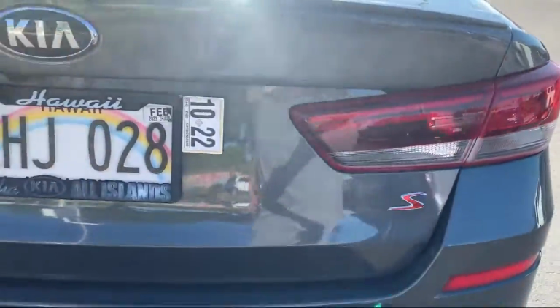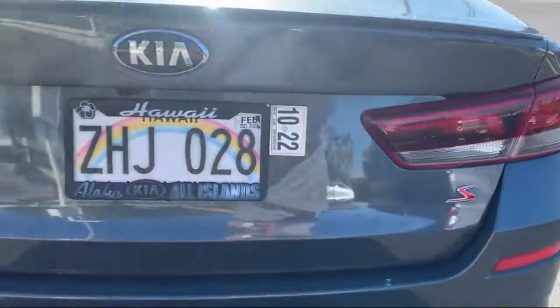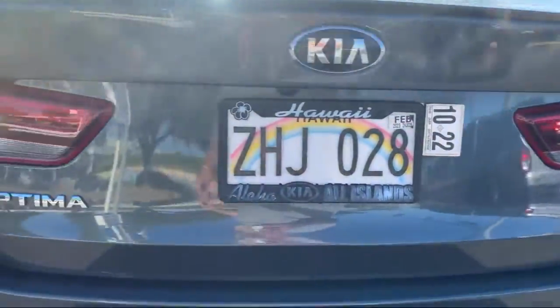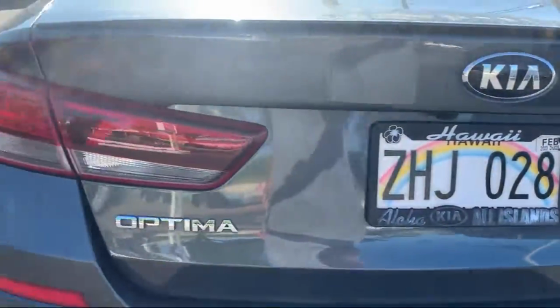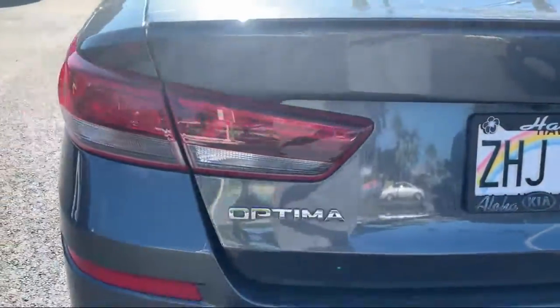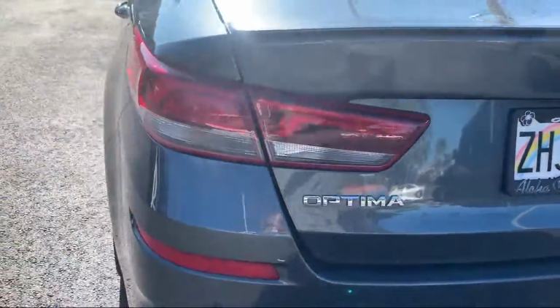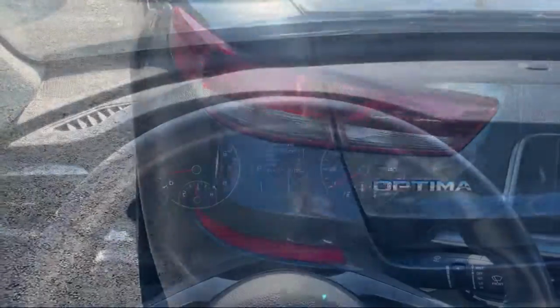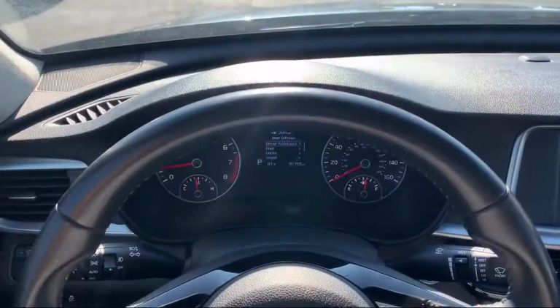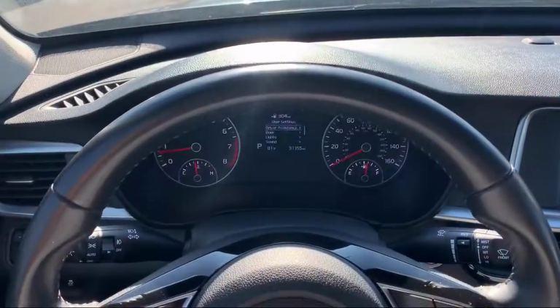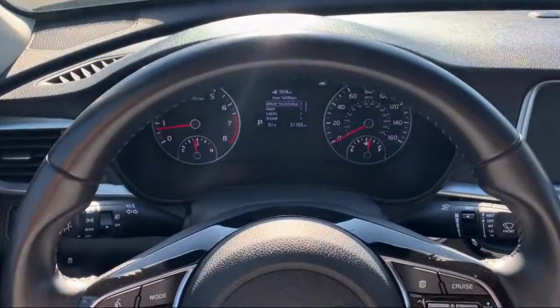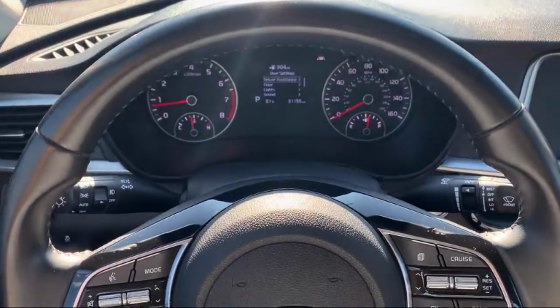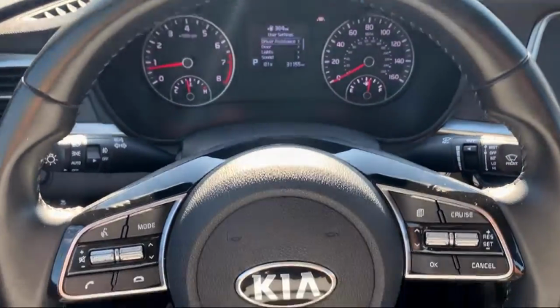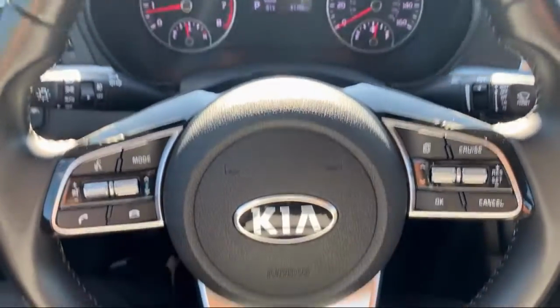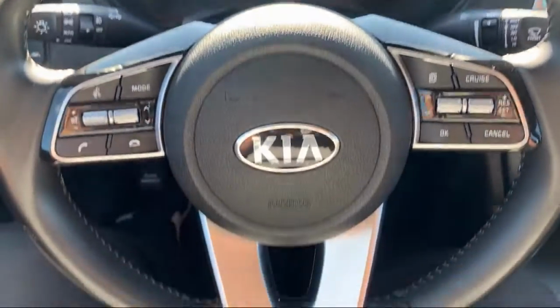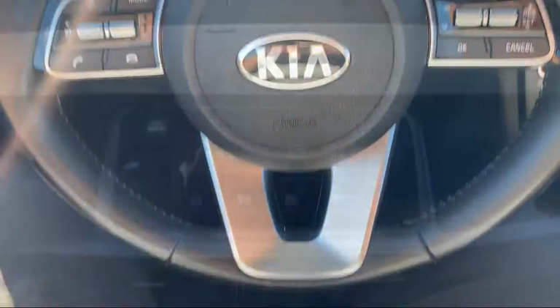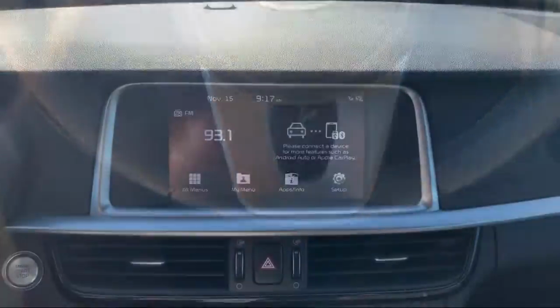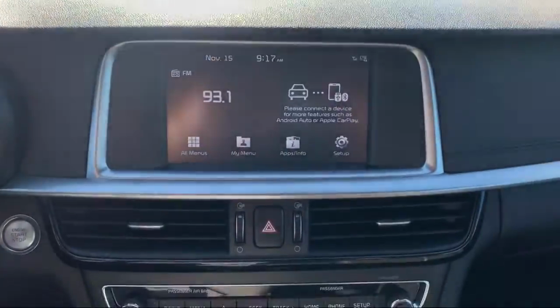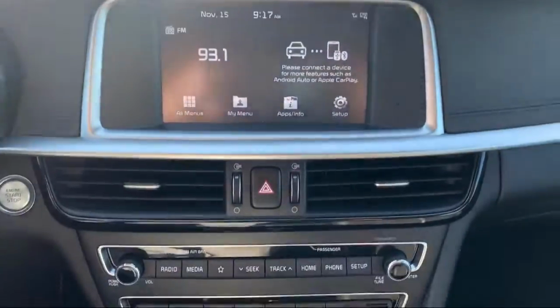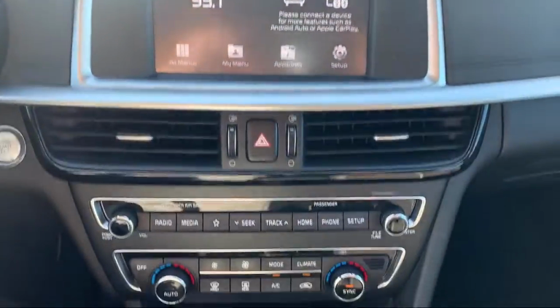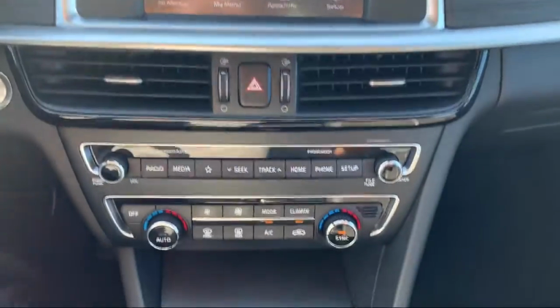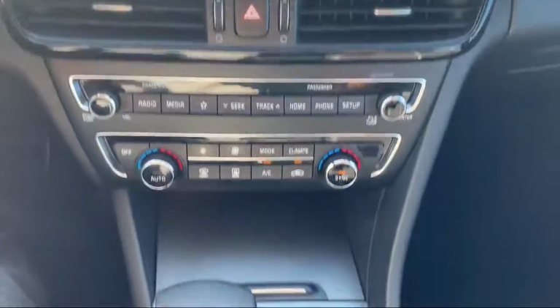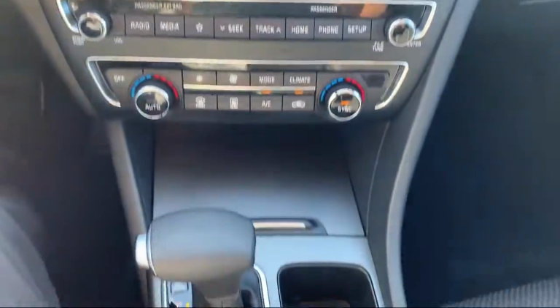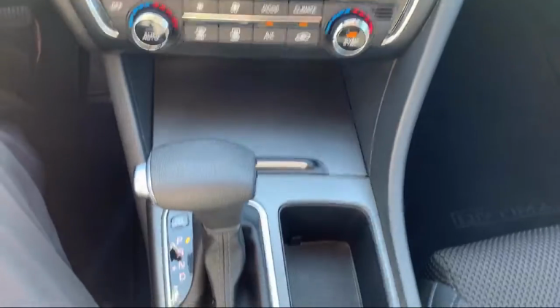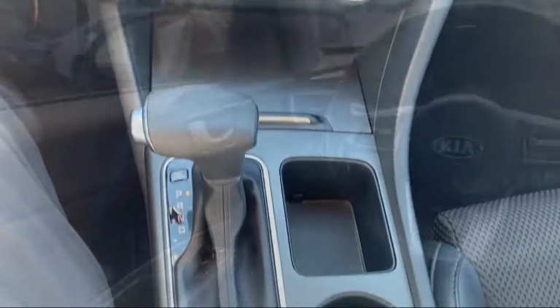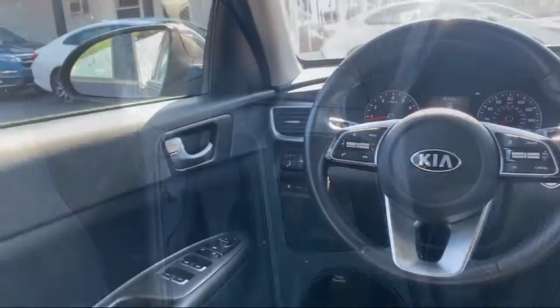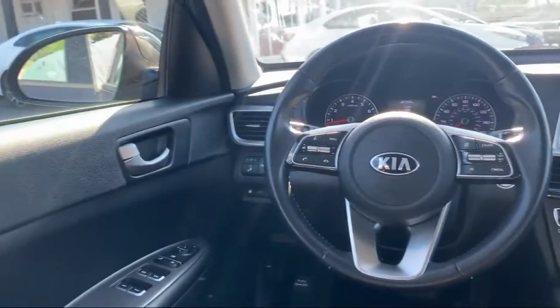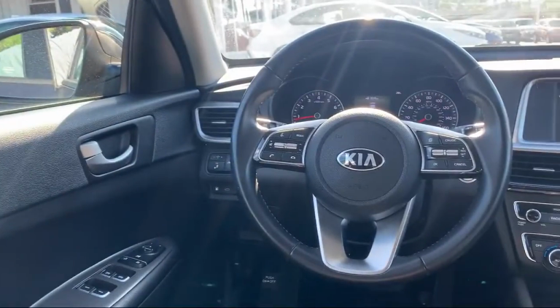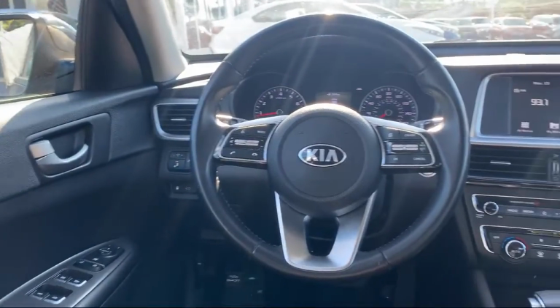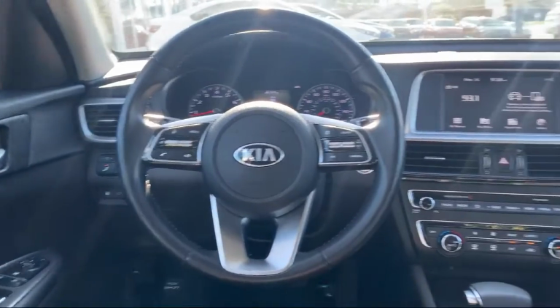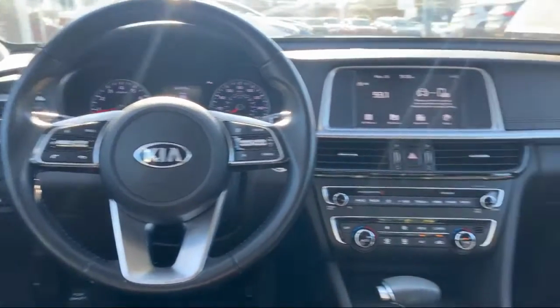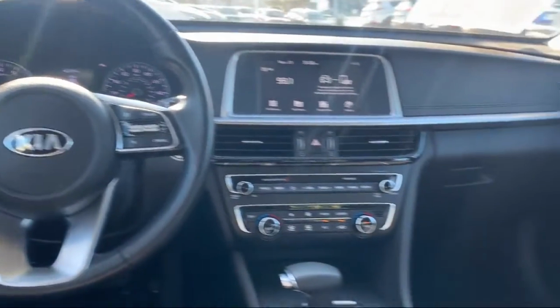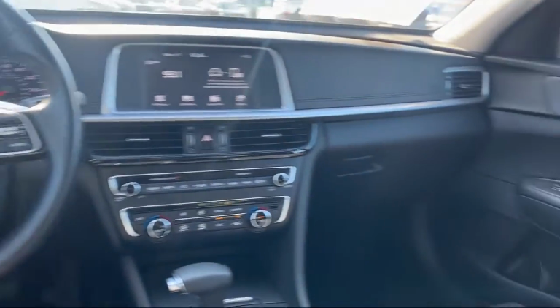It also features keyless entry, electronic stability control, air conditioning, steering wheel controls, alloy wheels, and has less than 35,000 miles on the odometer.